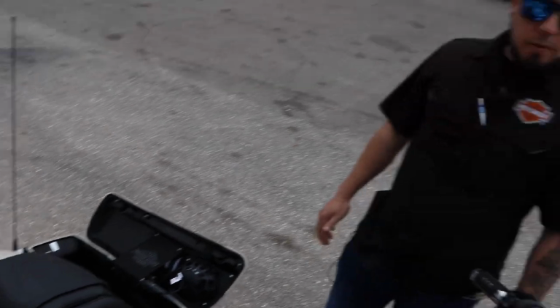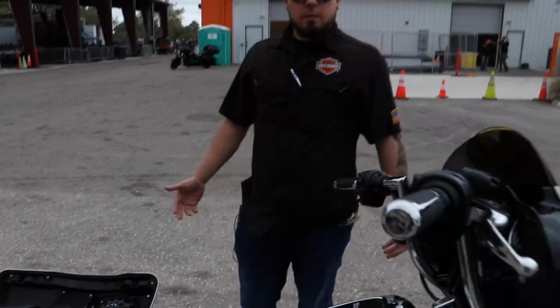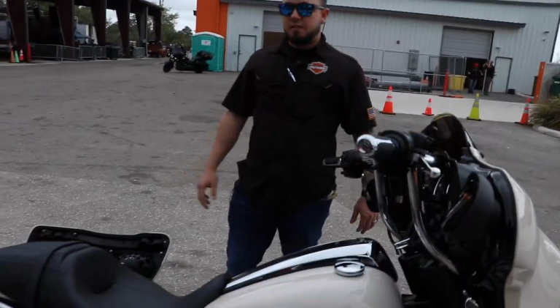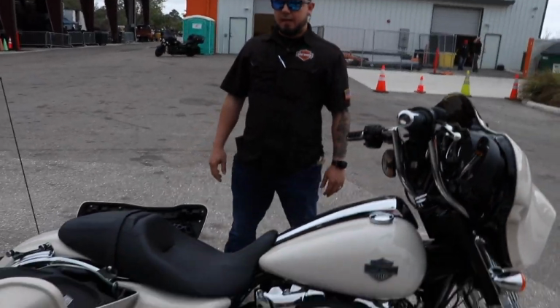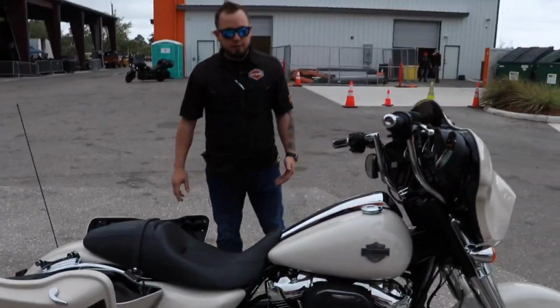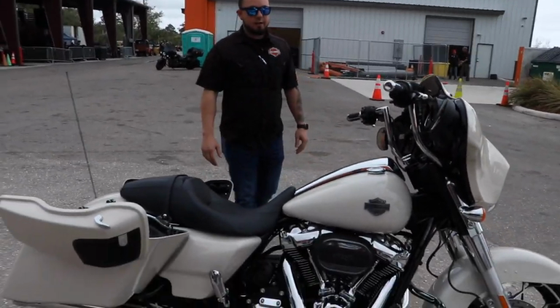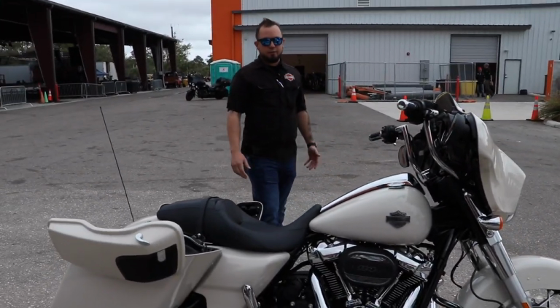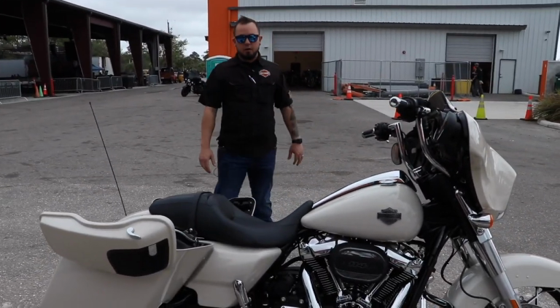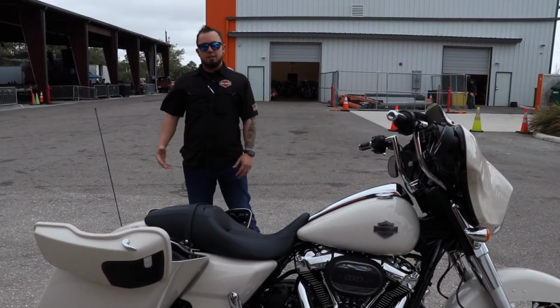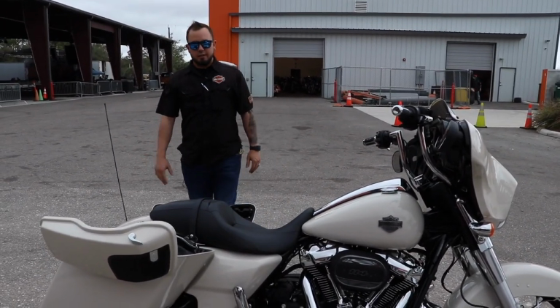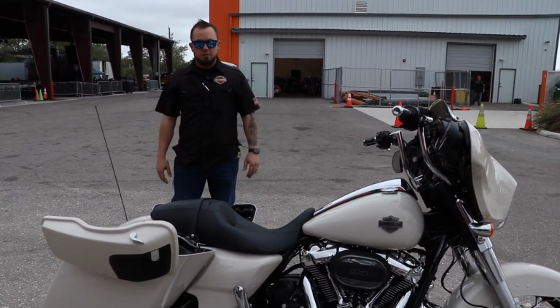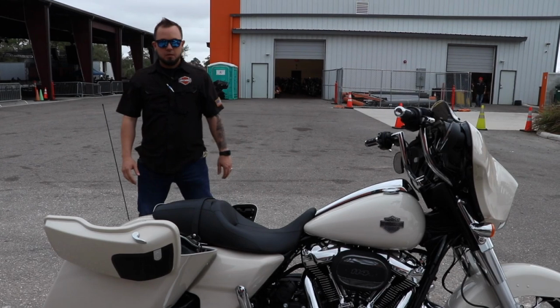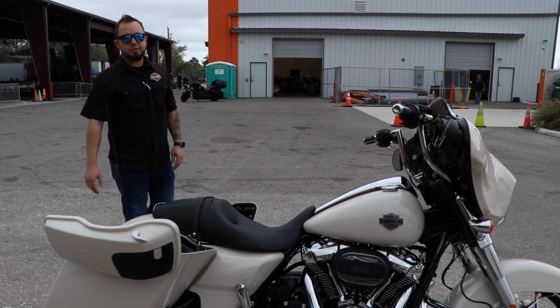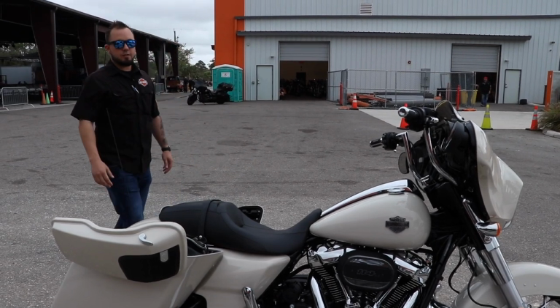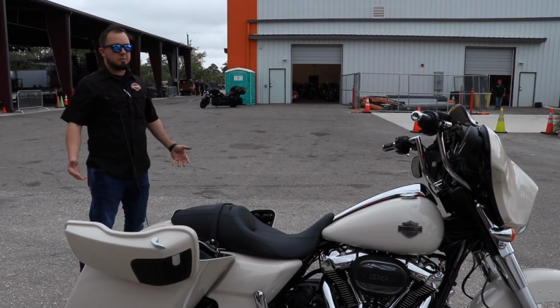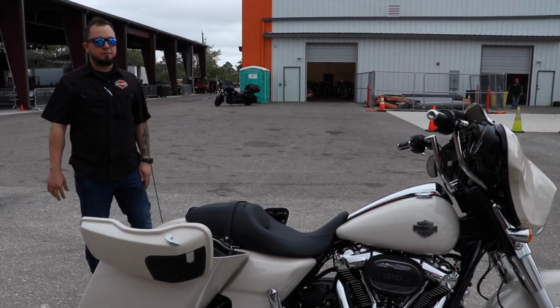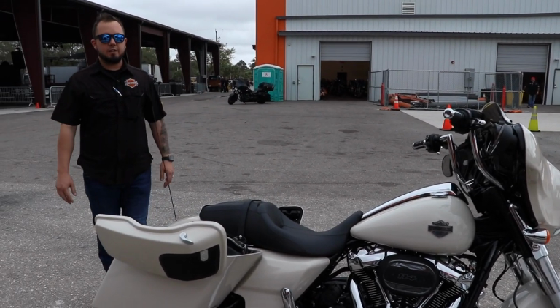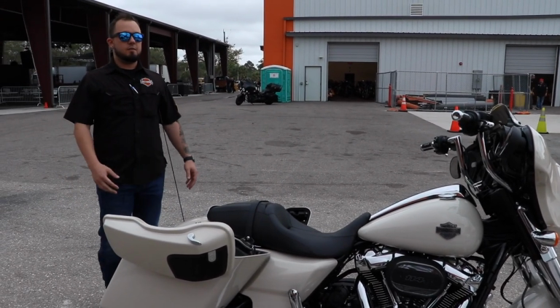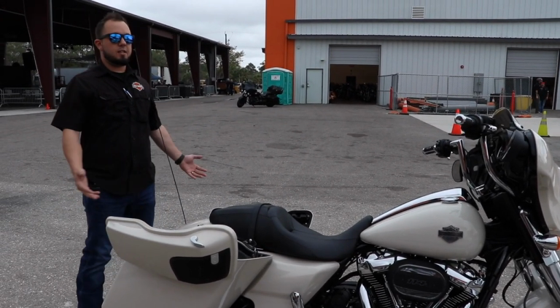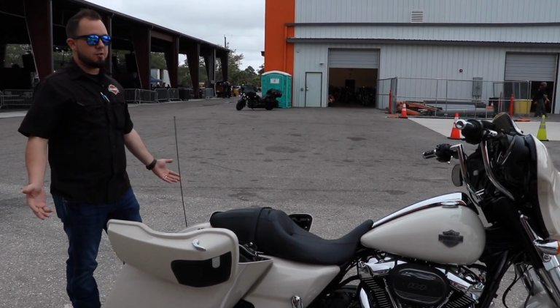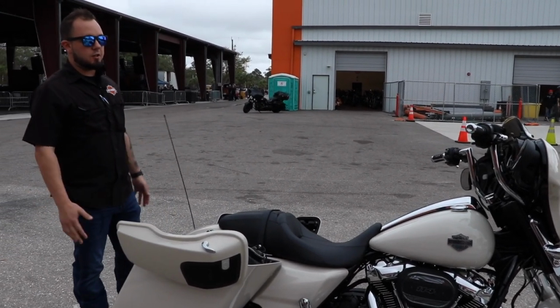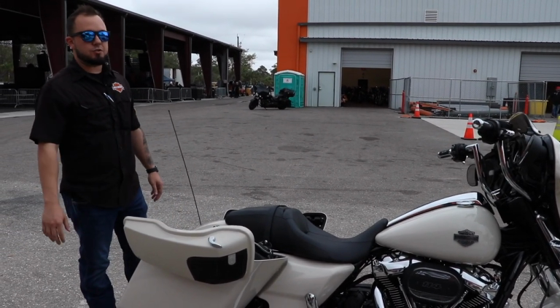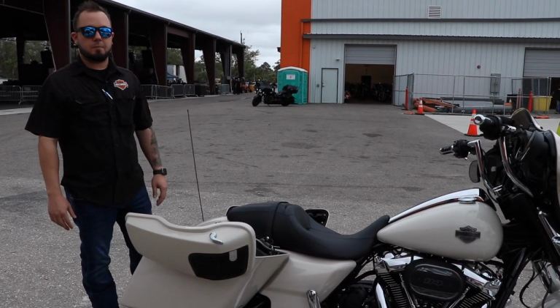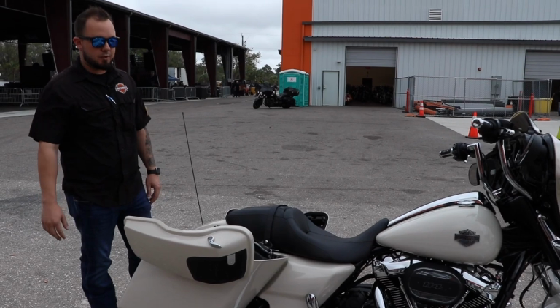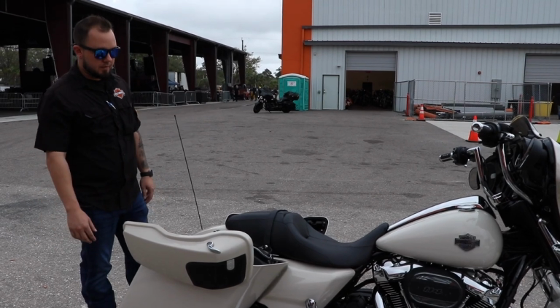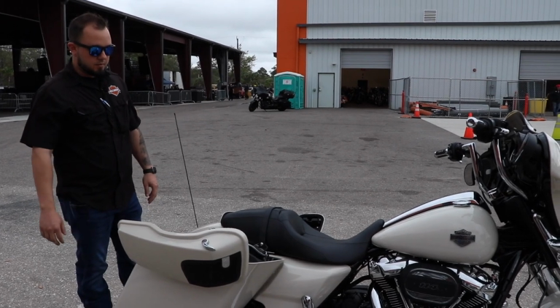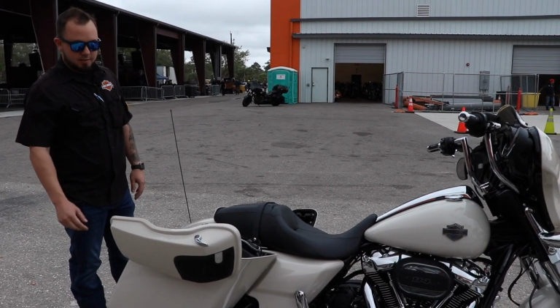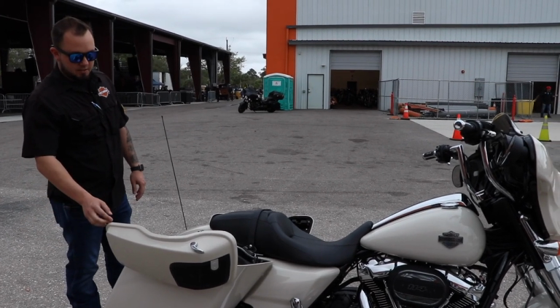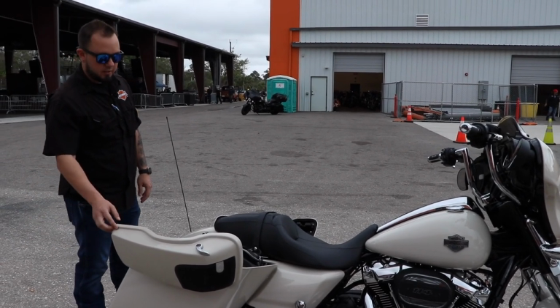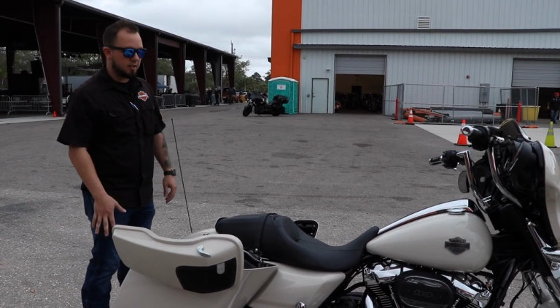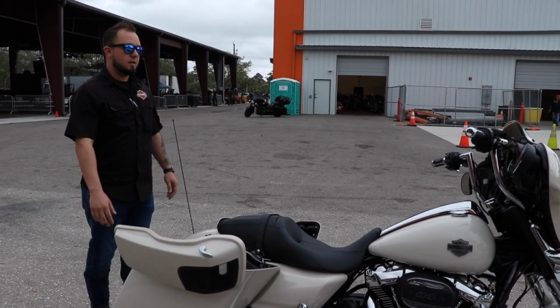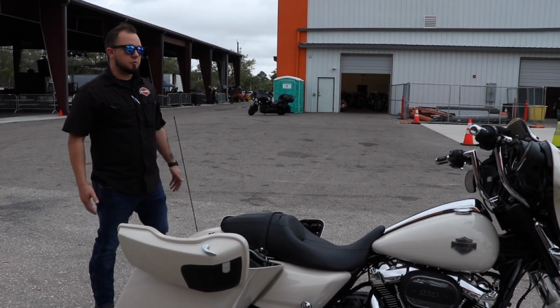People can sit on the bike, they can hear the audio, they can feel the bars, they can hear the exhaust. It's a little bit easier to sell some of the stuff when you can actually see, hear, and touch it all rather than just looking at it in a book. Really excited to see this bike all done up — sounds great.